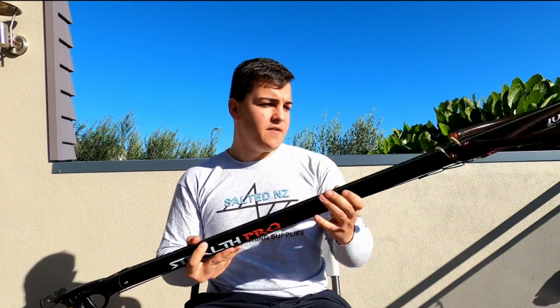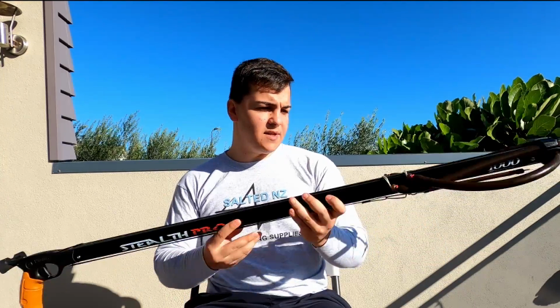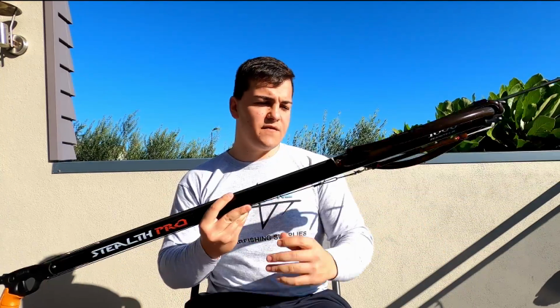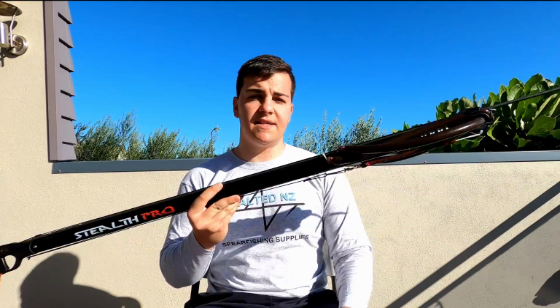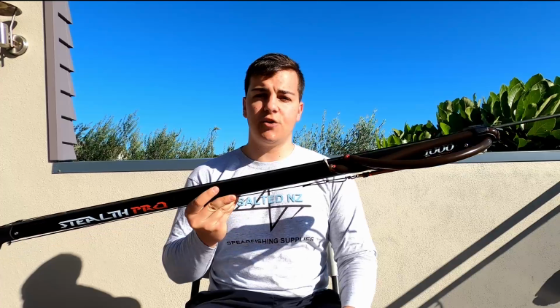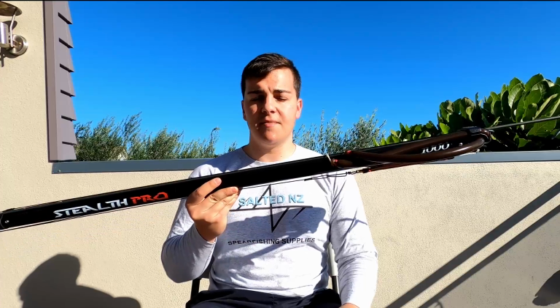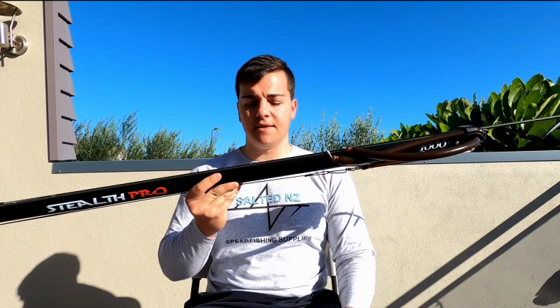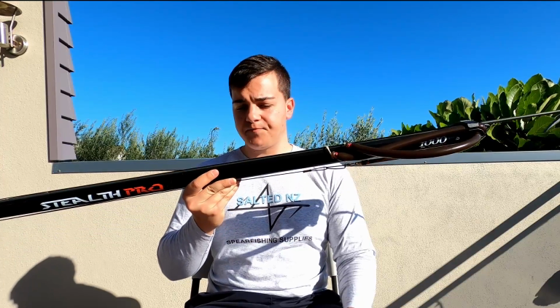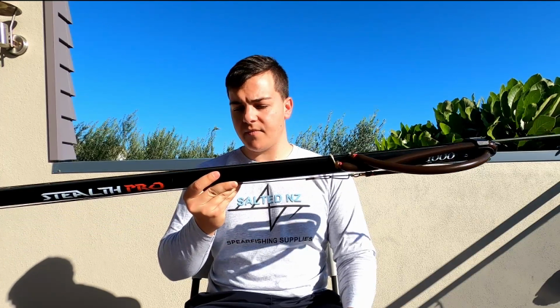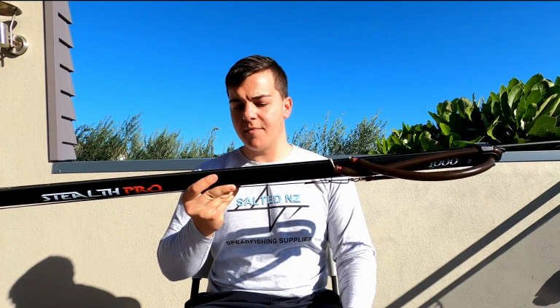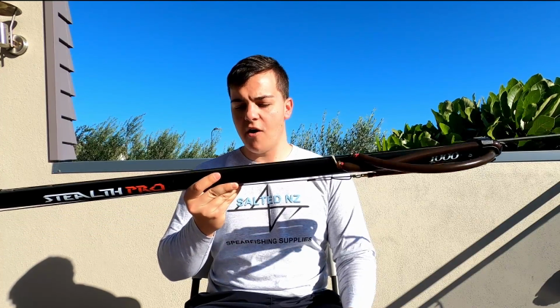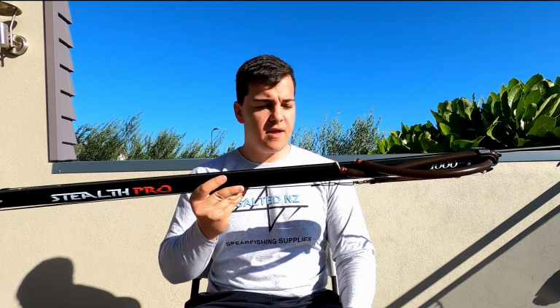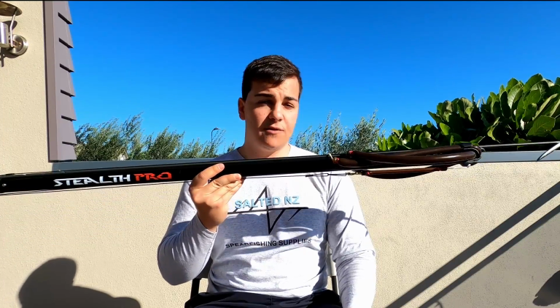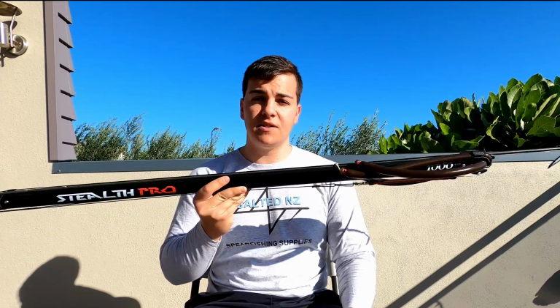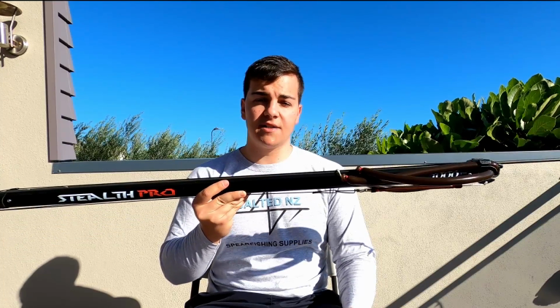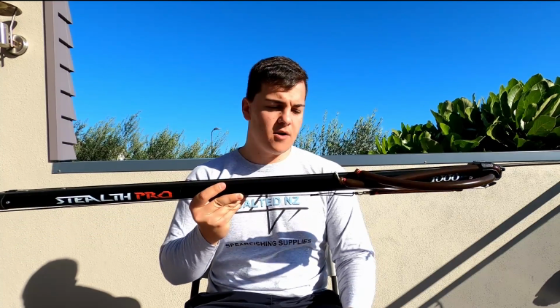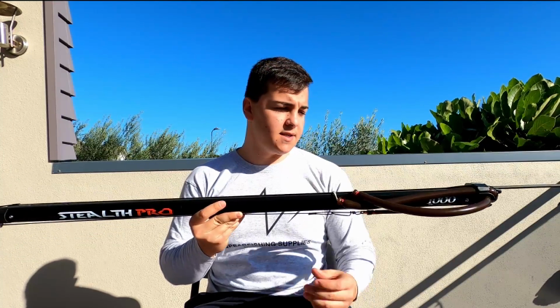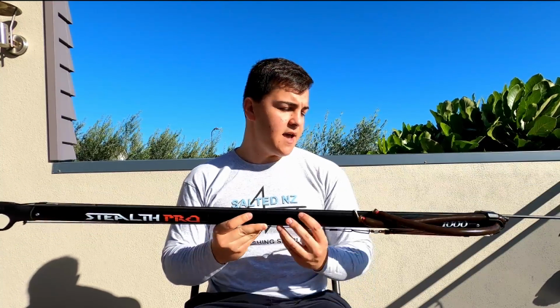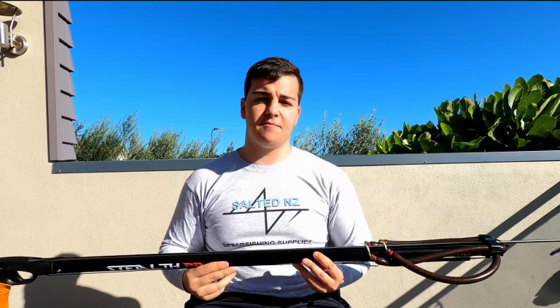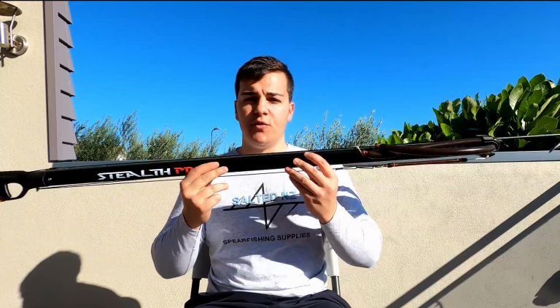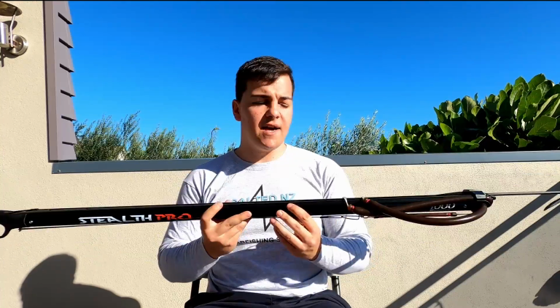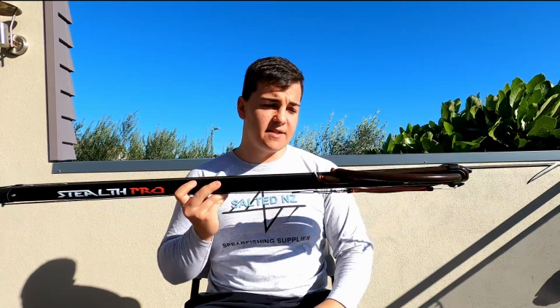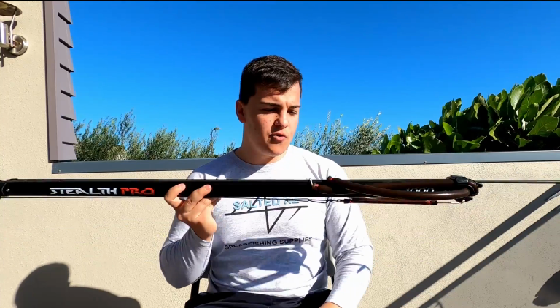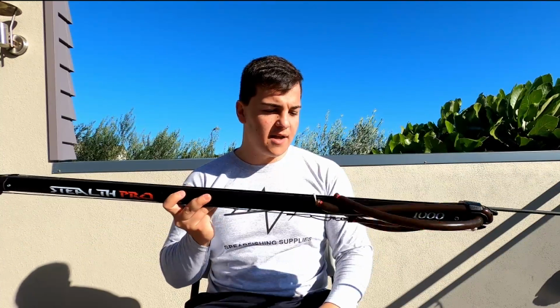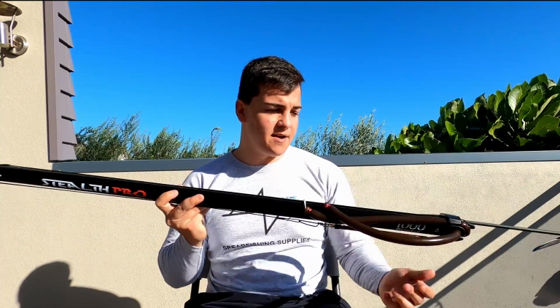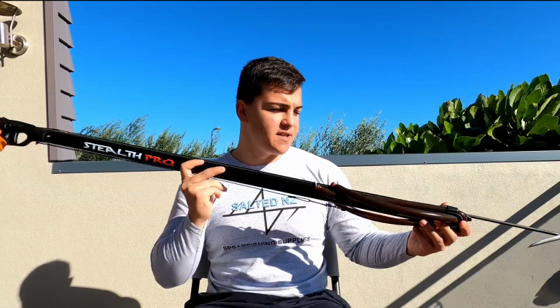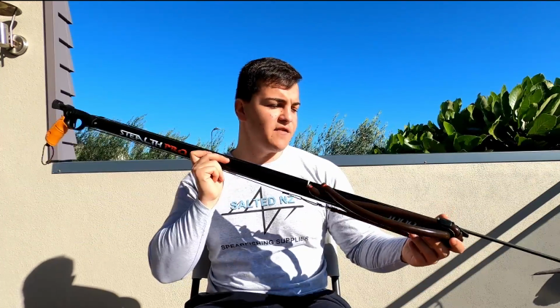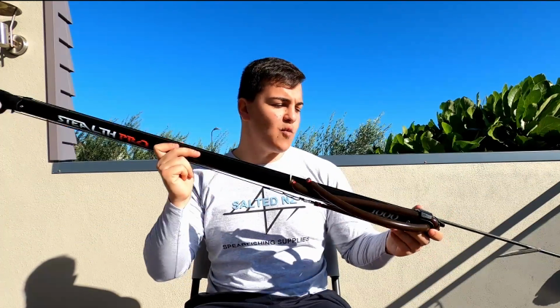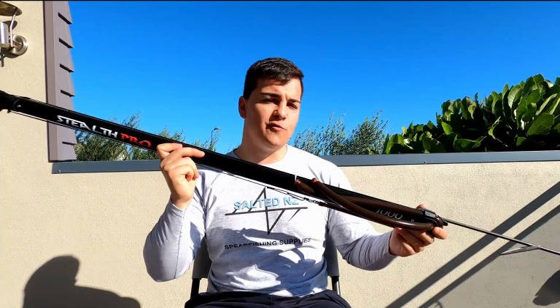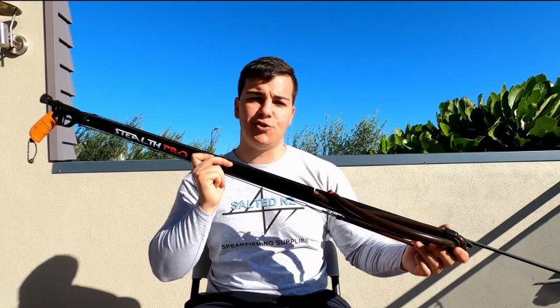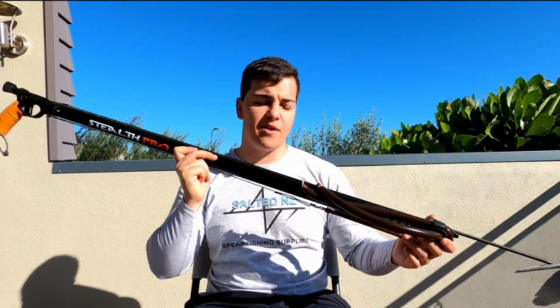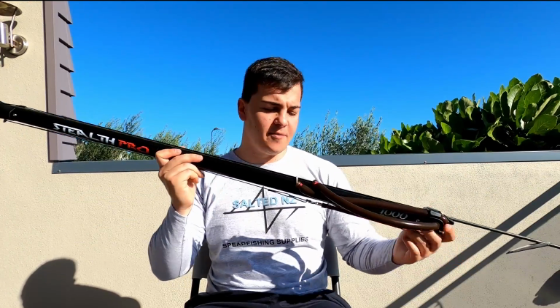The barrel itself is the standard 28 millimeter diameter barrel, as with most spear guns on the market, and it's really light — this is a really light gun. I can just imagine this little one meter would be a treat around the kelp.